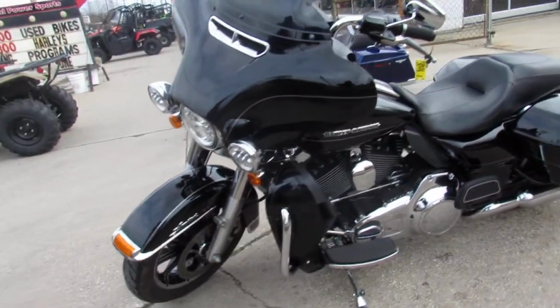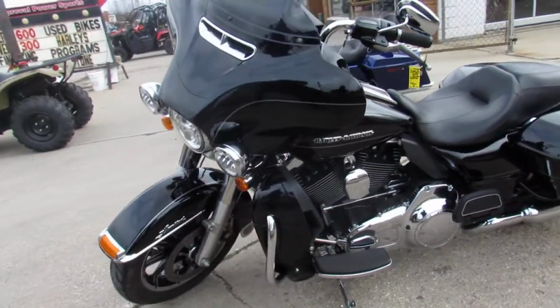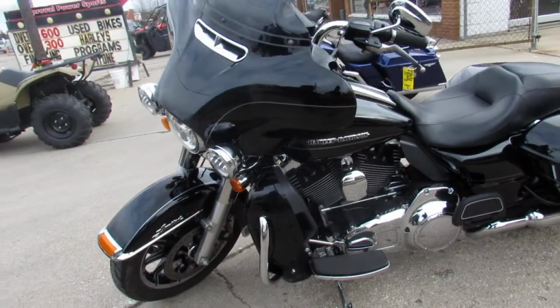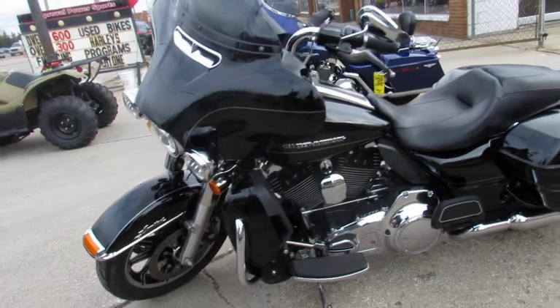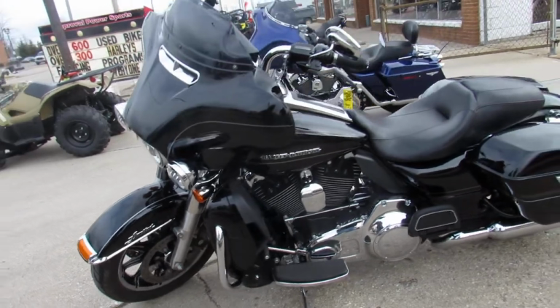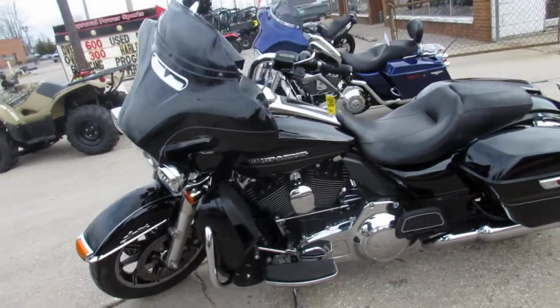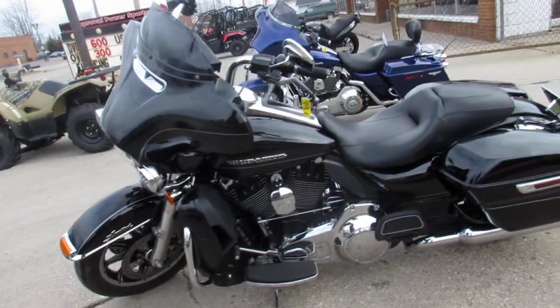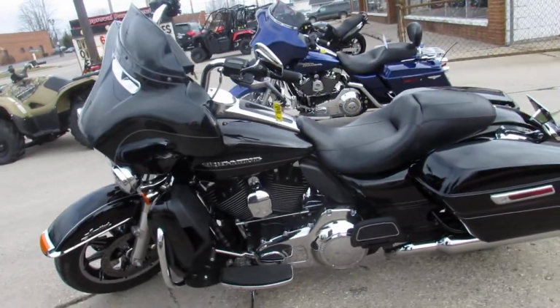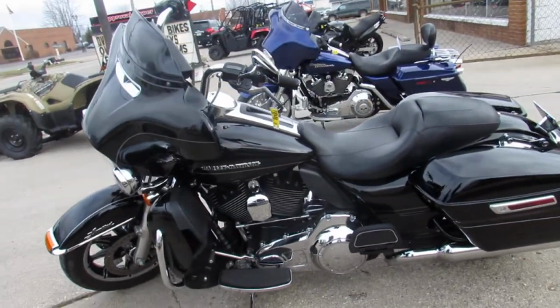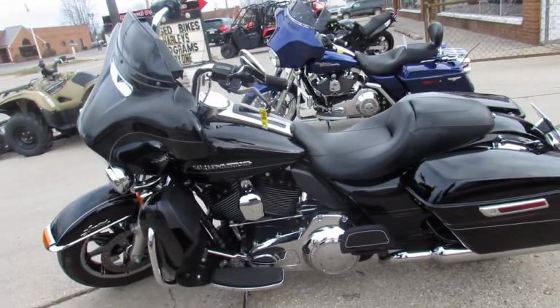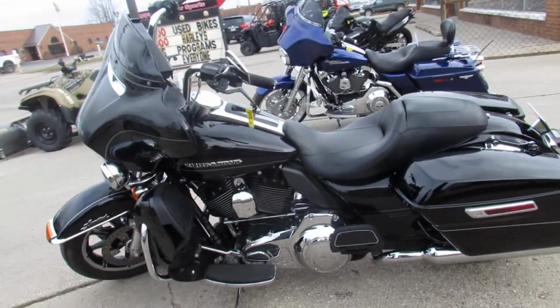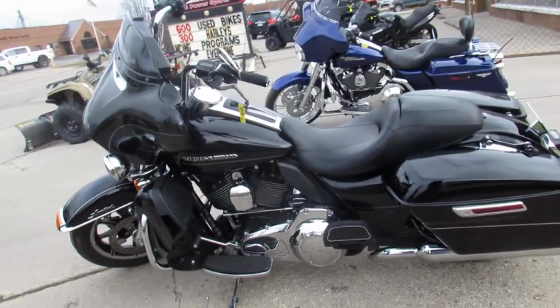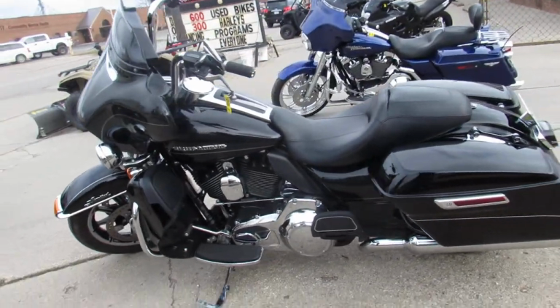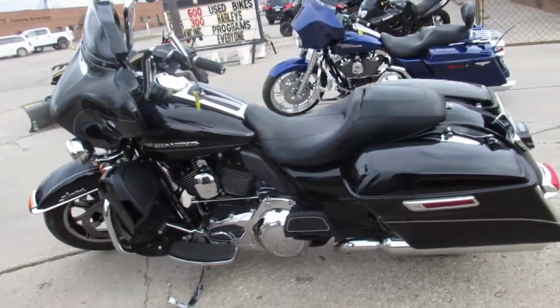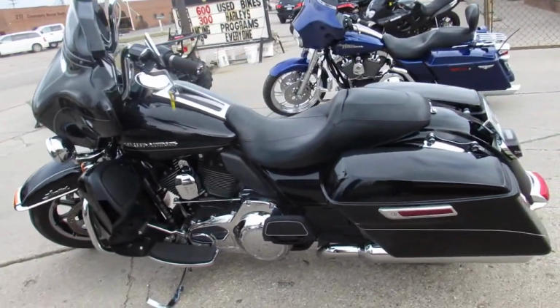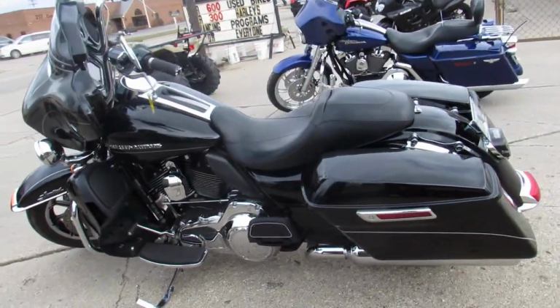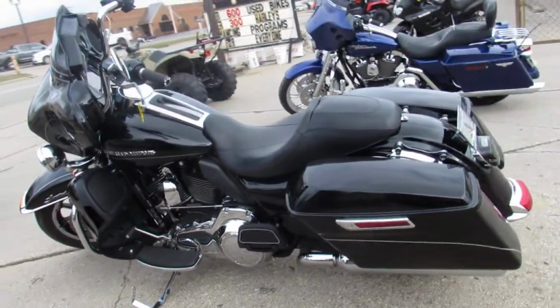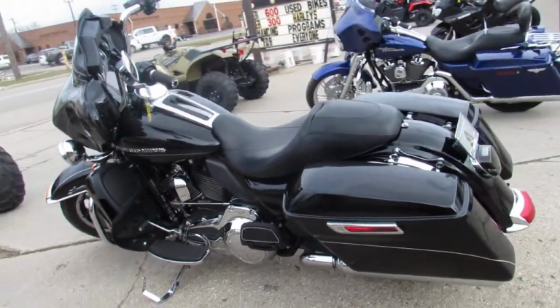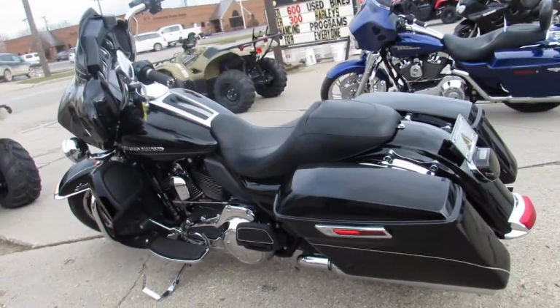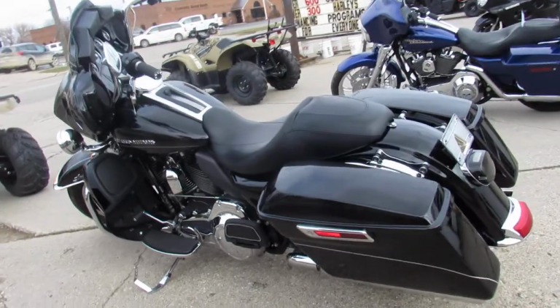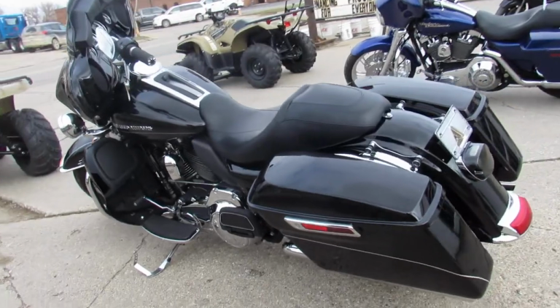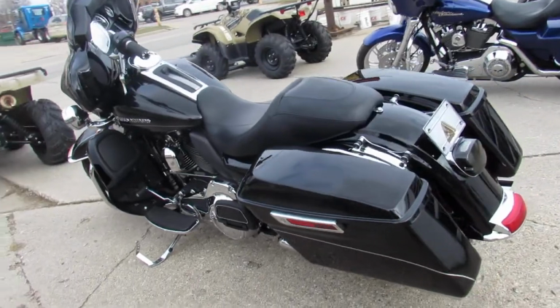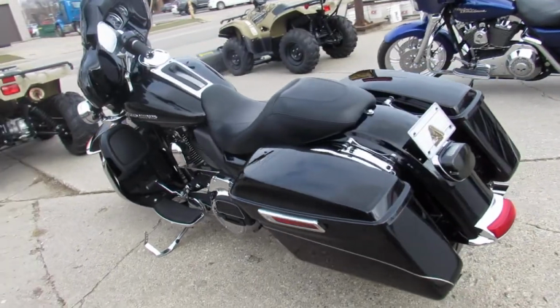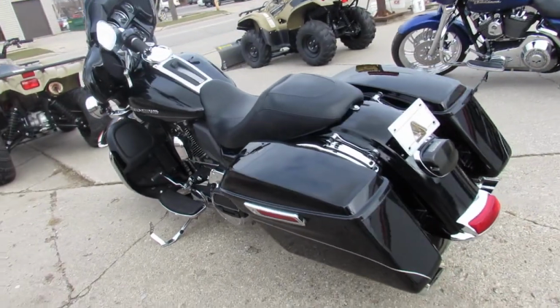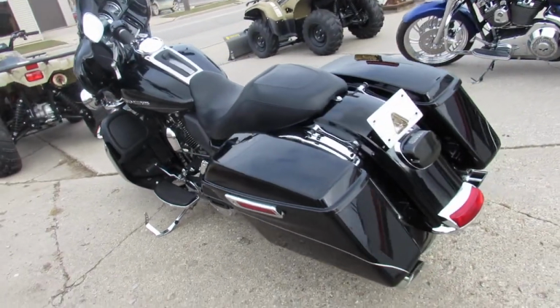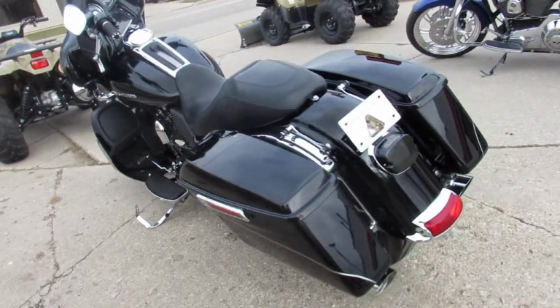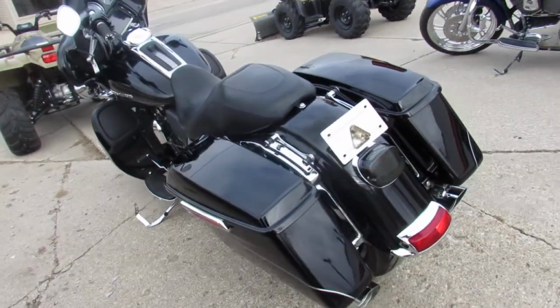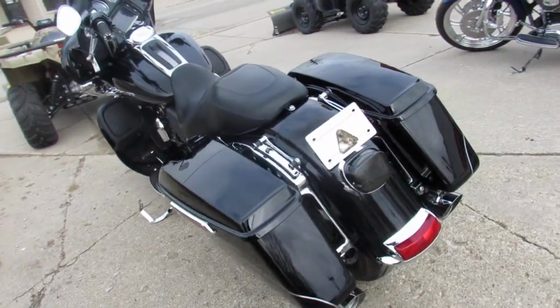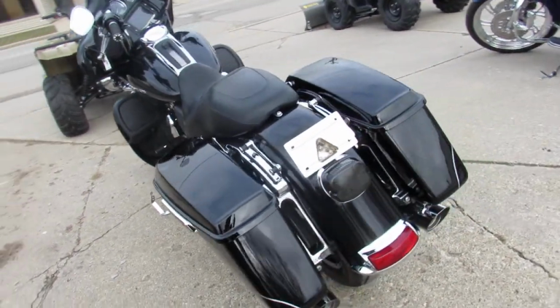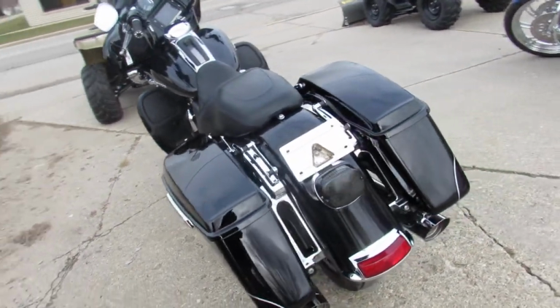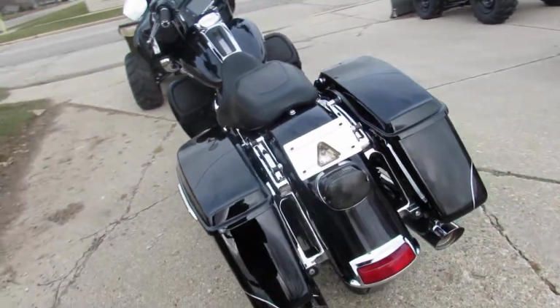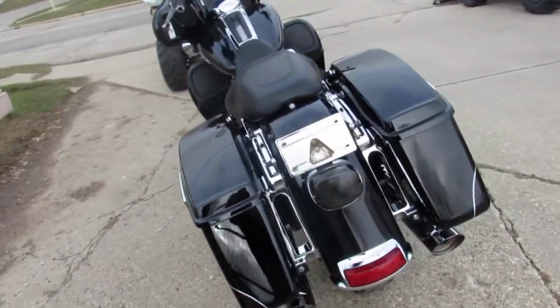It's super clean — vivid gloss black paint, tons of chrome, and an oversized LED screen. Just serviced at the dealership, inspected and certified, and includes a six-month warranty, guys.